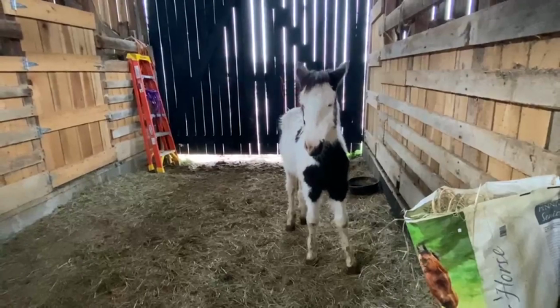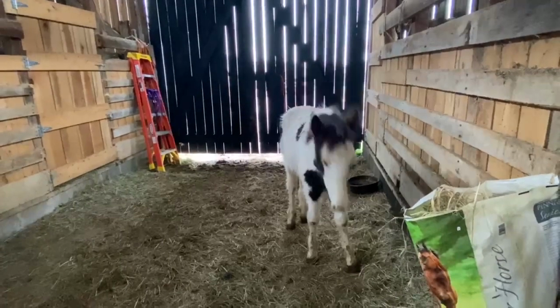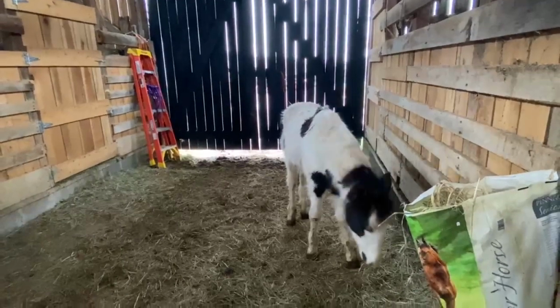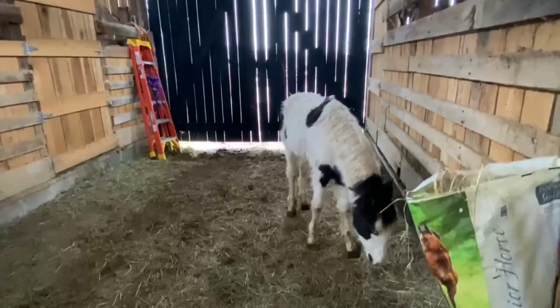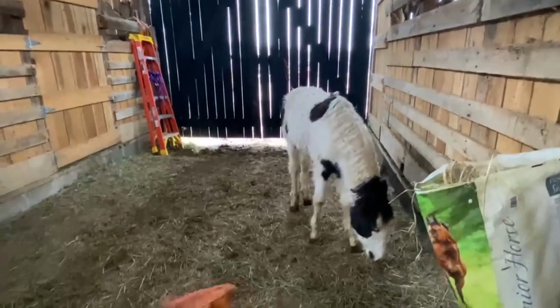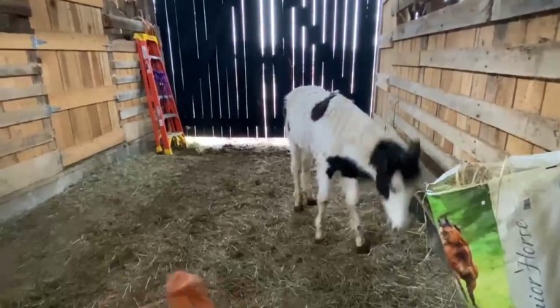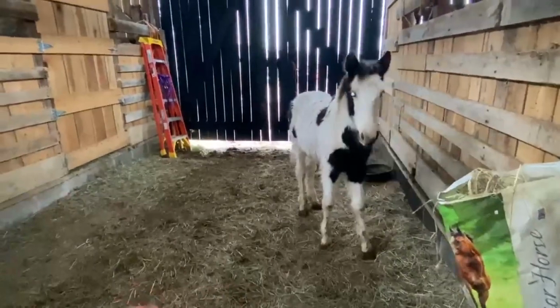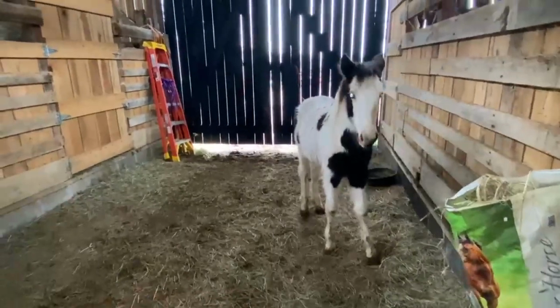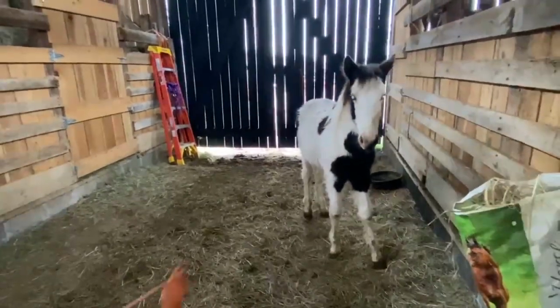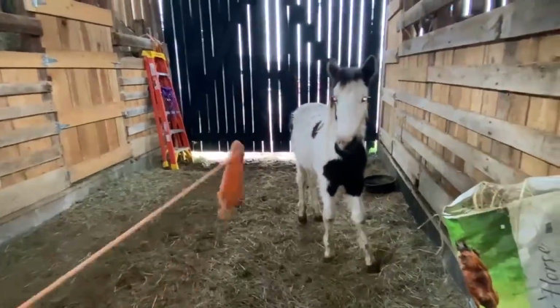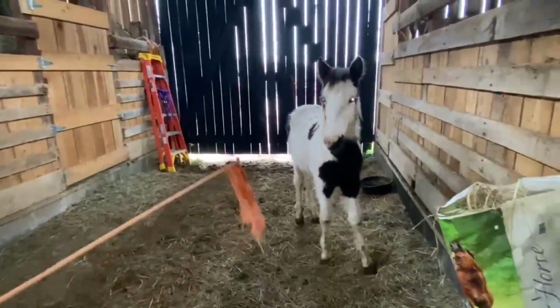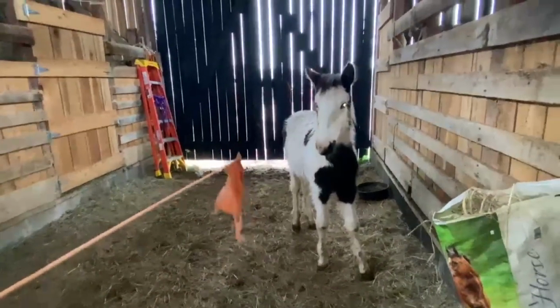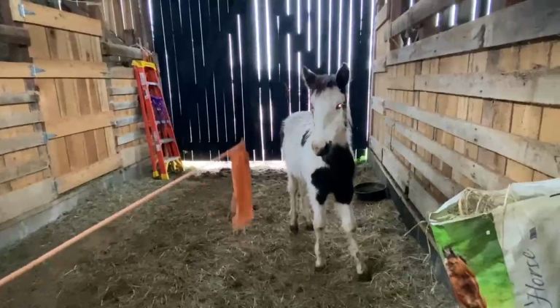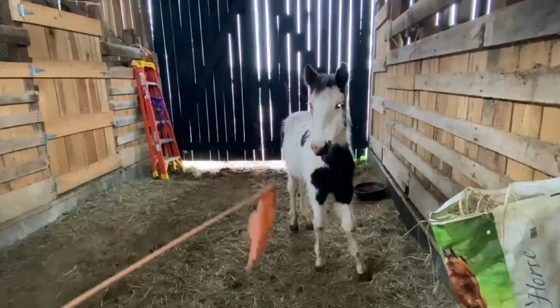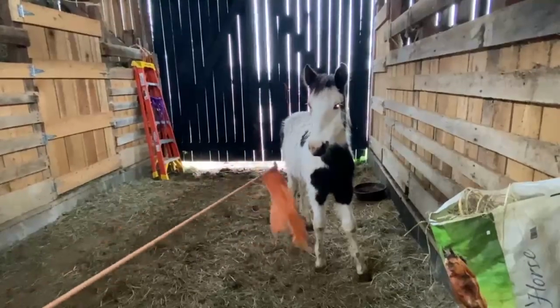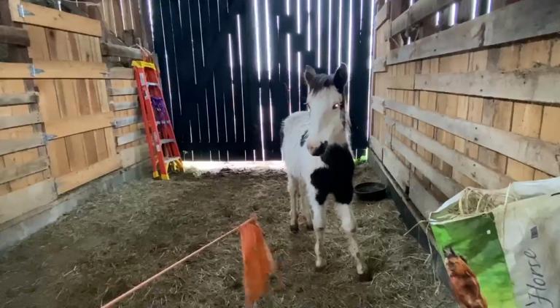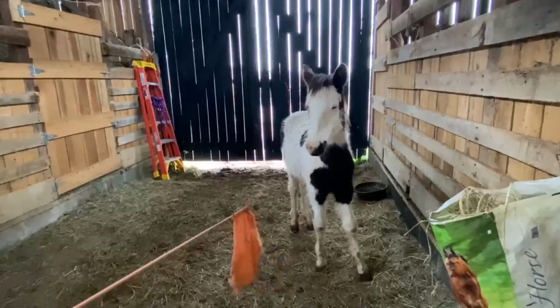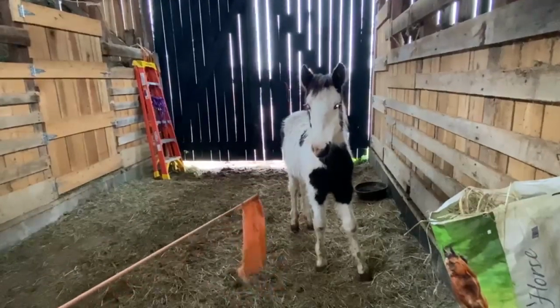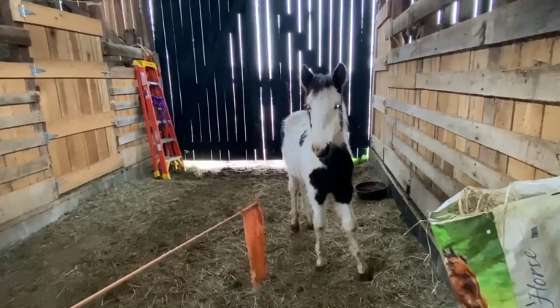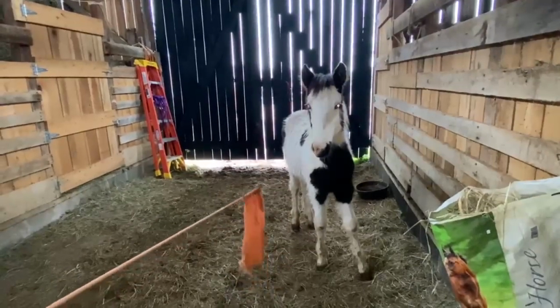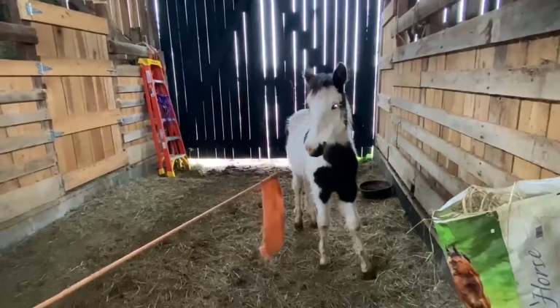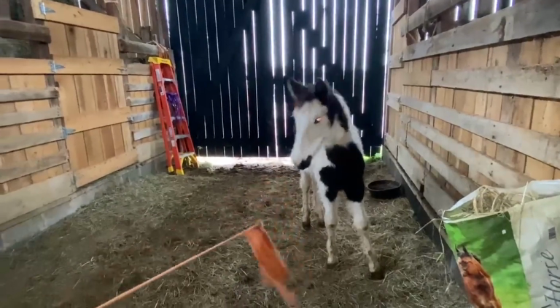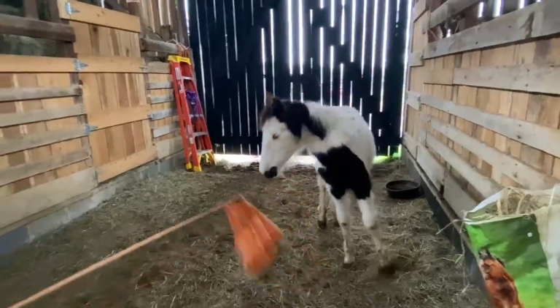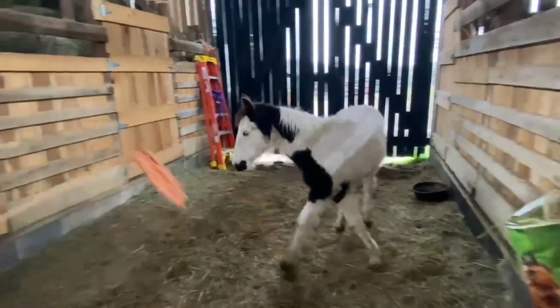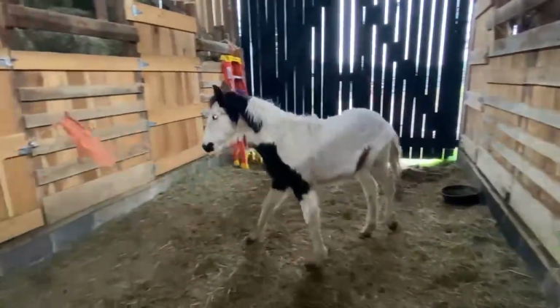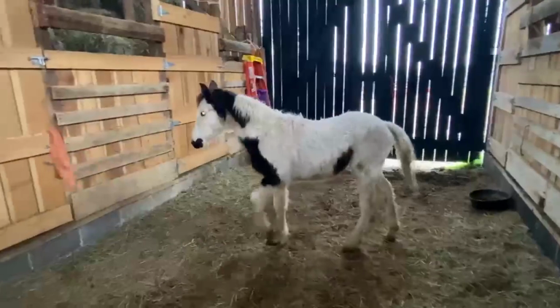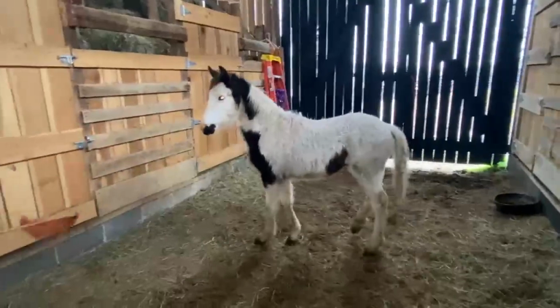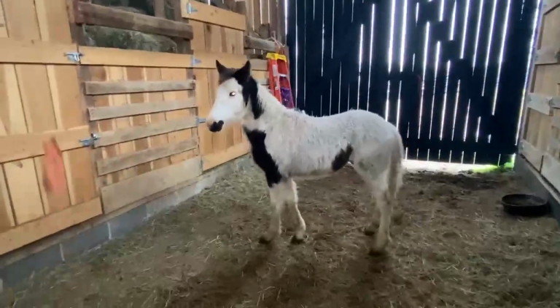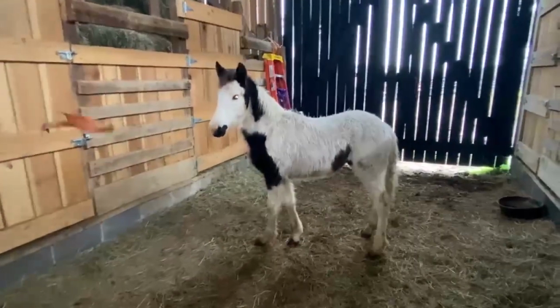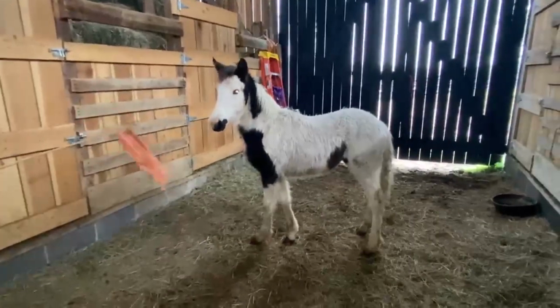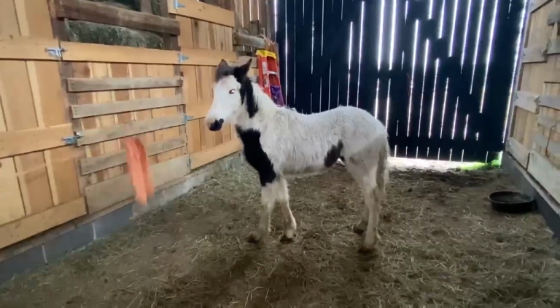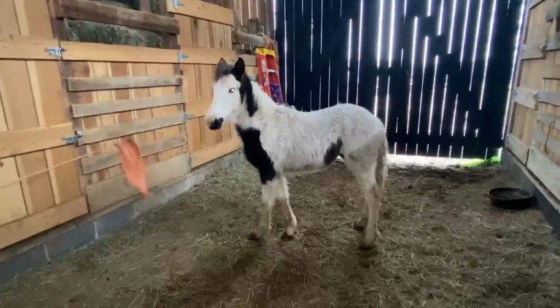Gentle, but never been handled. Nothing wrong with her. And she's blue-eyed. I'm talking about pretty. But out of some real good stock now, price on her is $1,500.